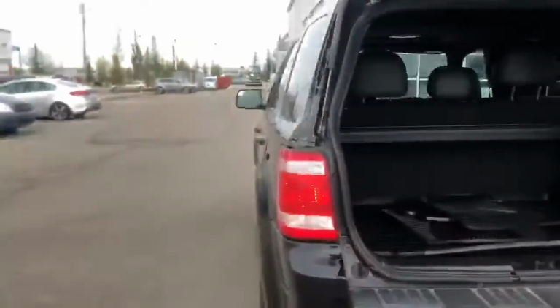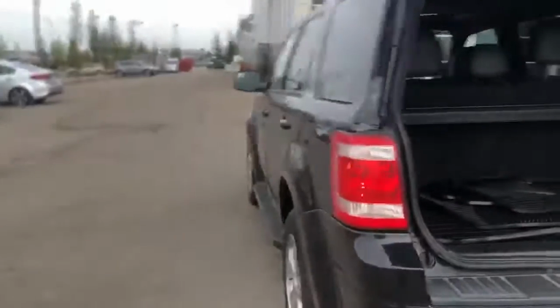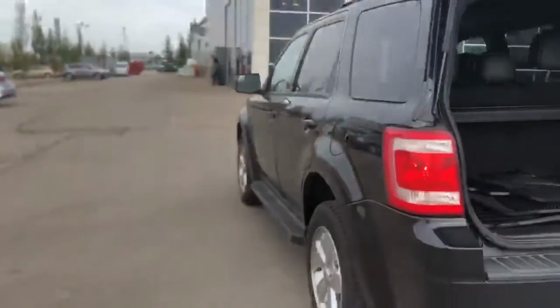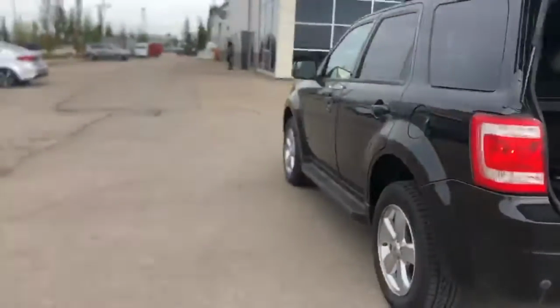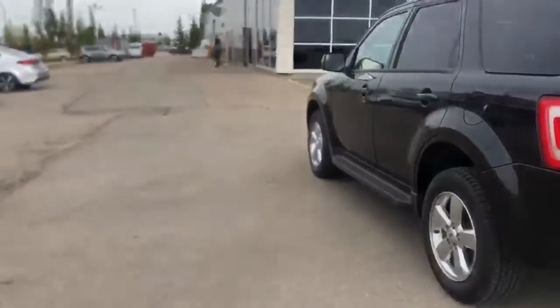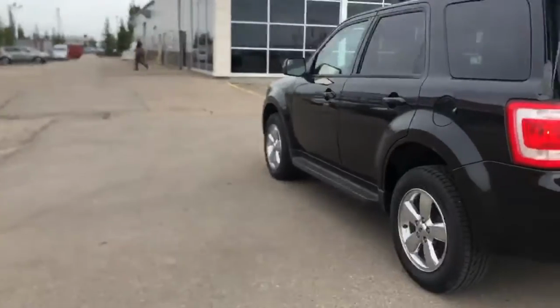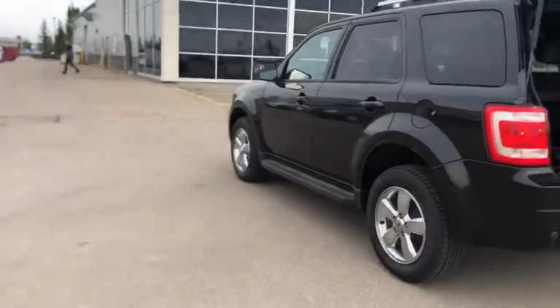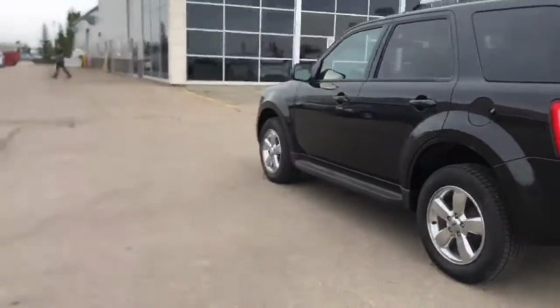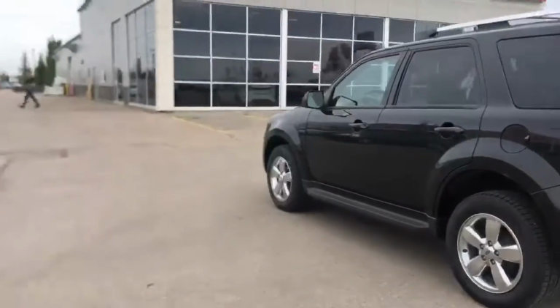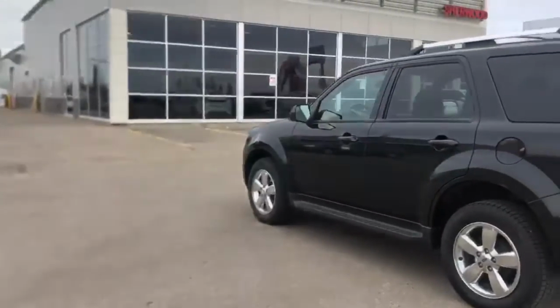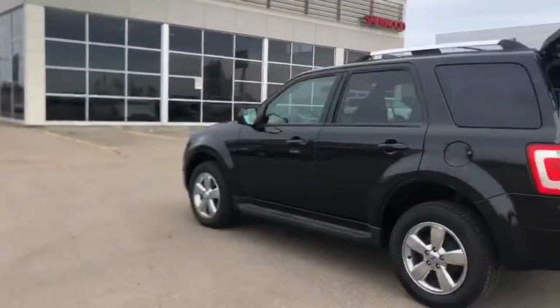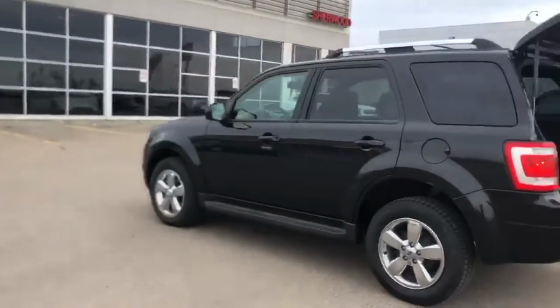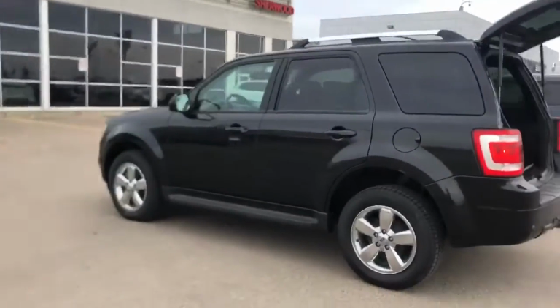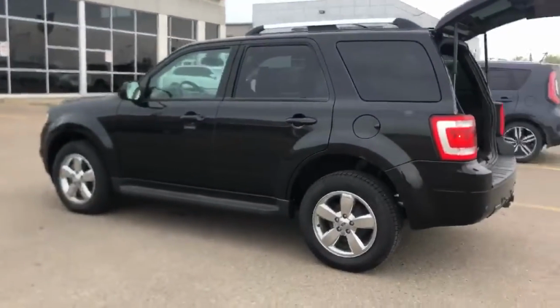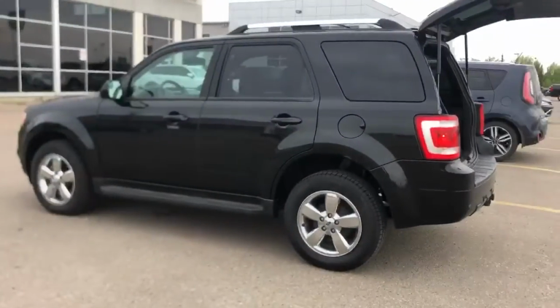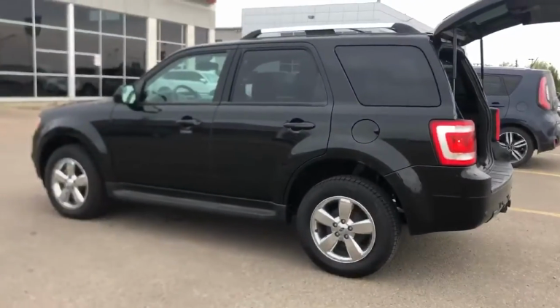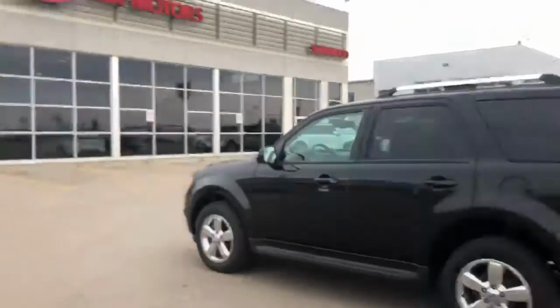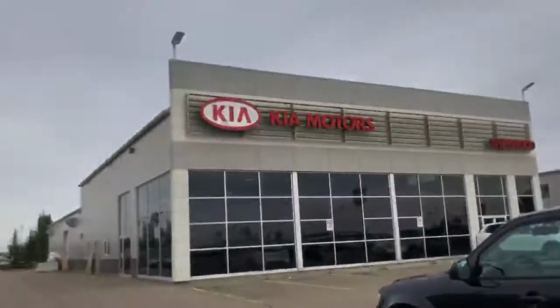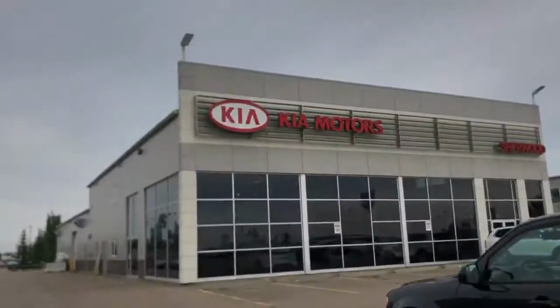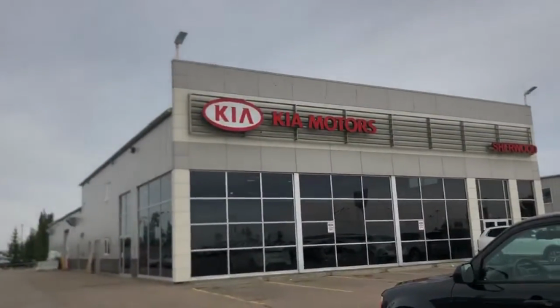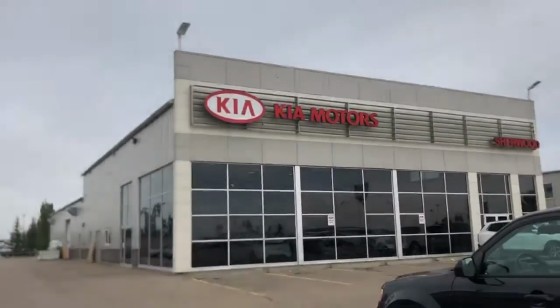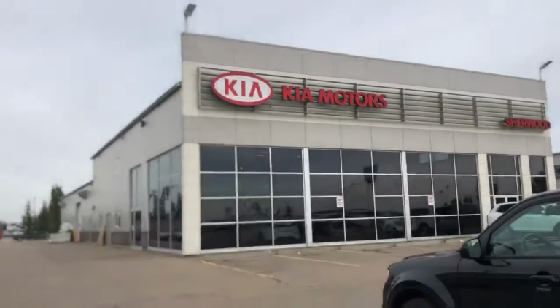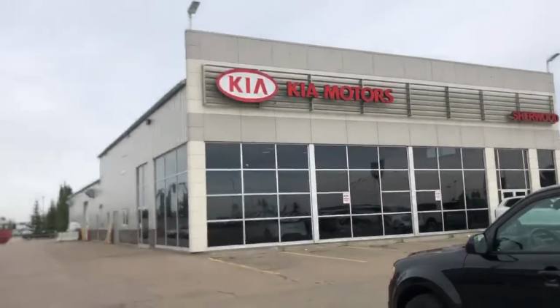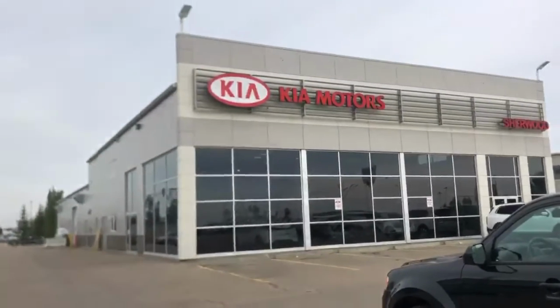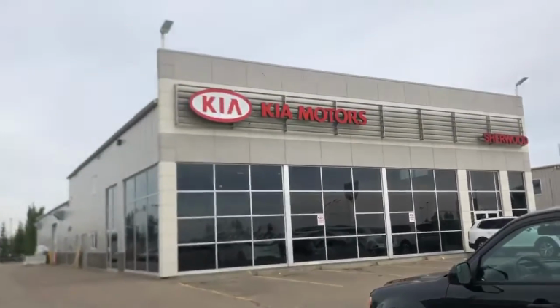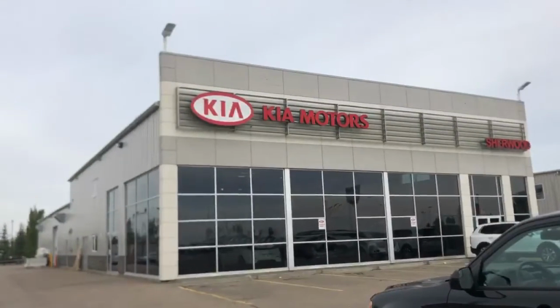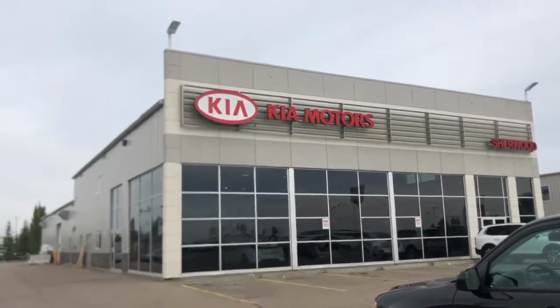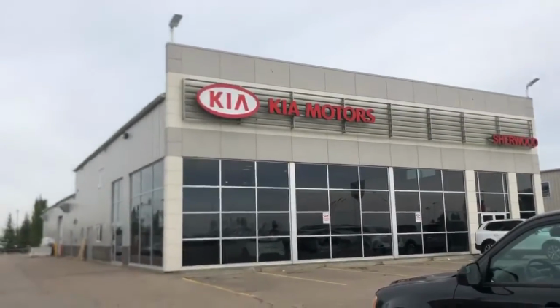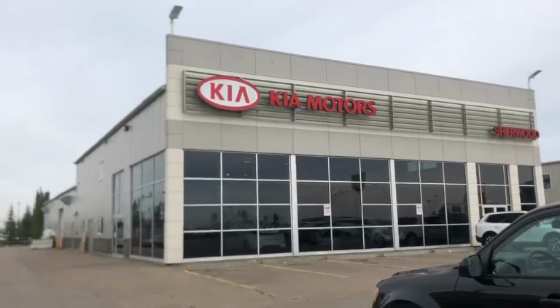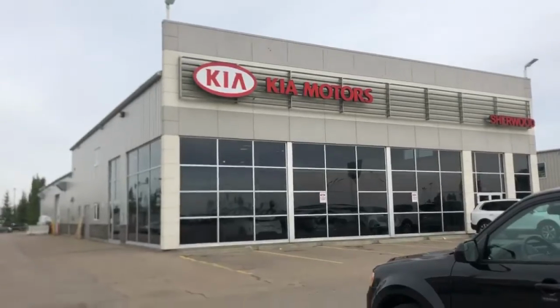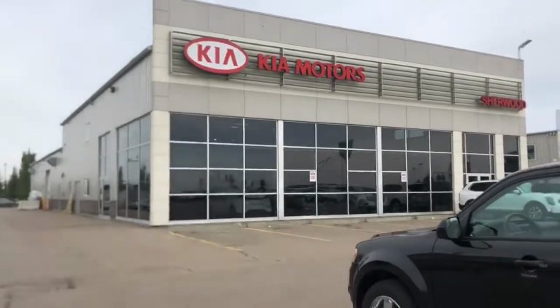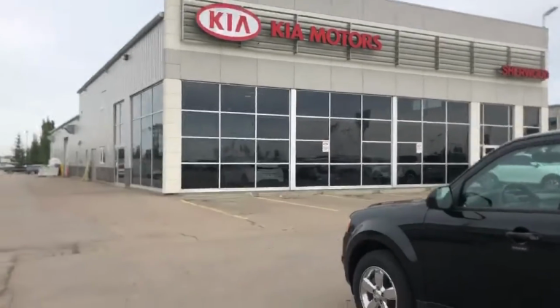Lori, I hope you enjoyed the video. Like I said, I do have some other clients who are looking at this, so if you want me to put a hold on it, please call me as soon as possible. Once again, my name is Nick and the number at the dealership here is 780-449-4499. Thanks for watching and have a great night.